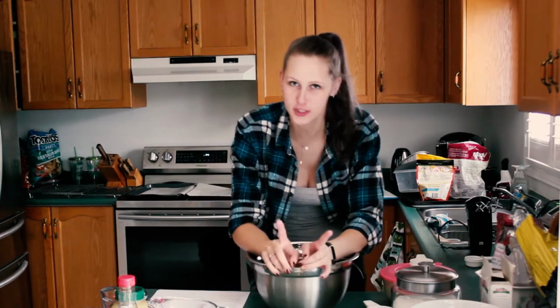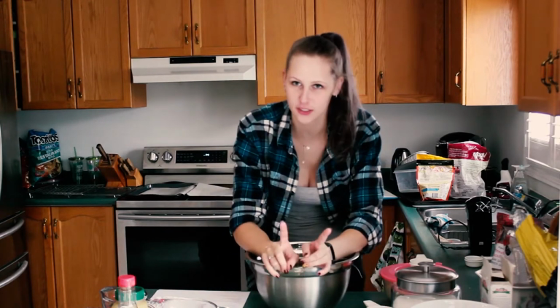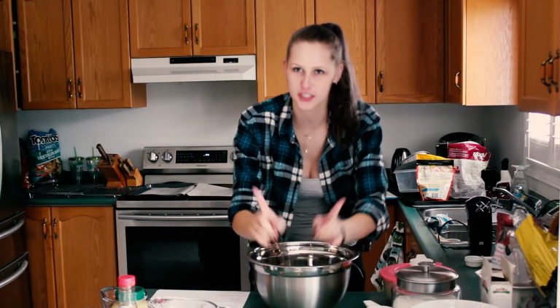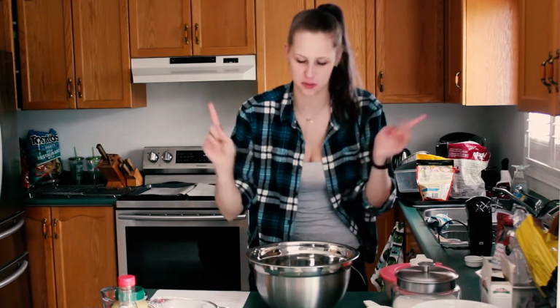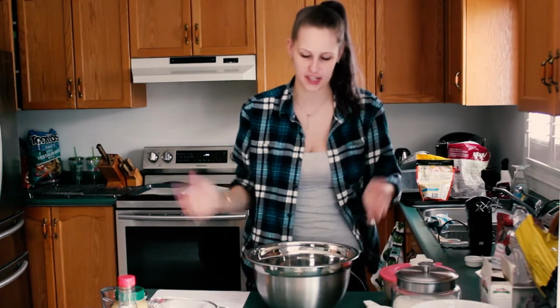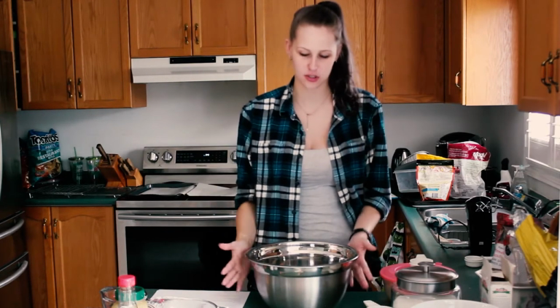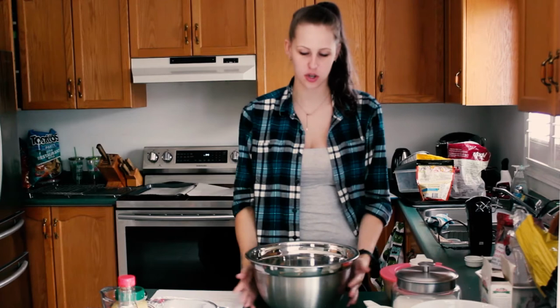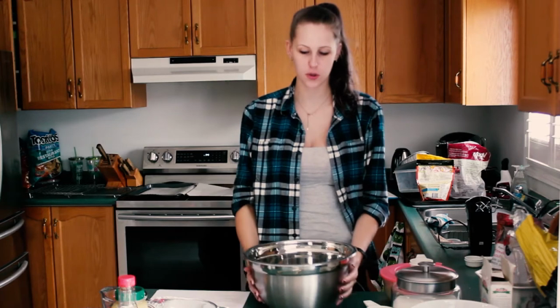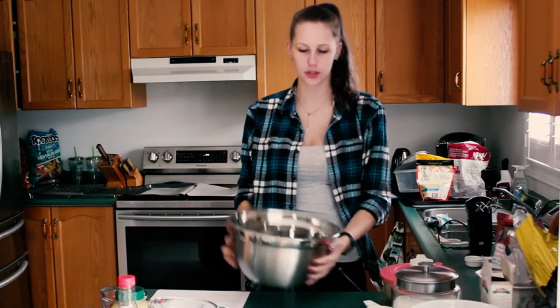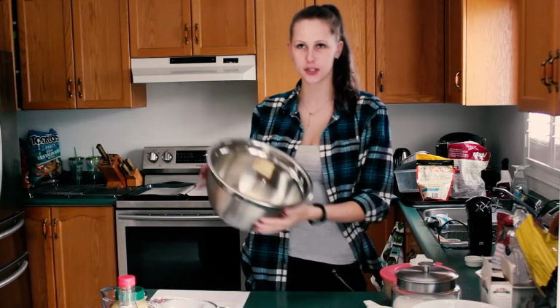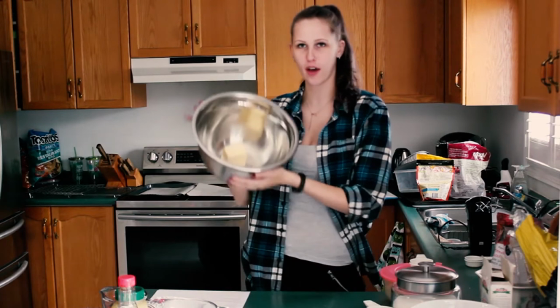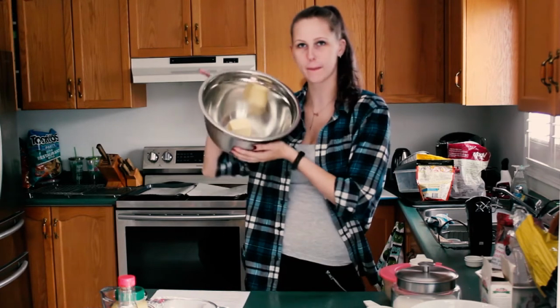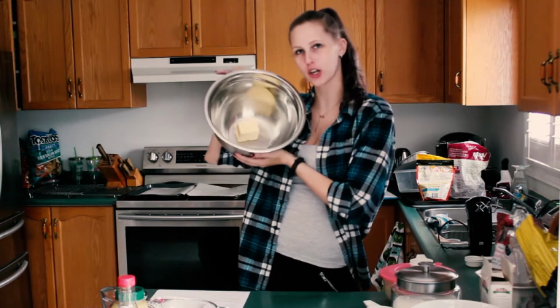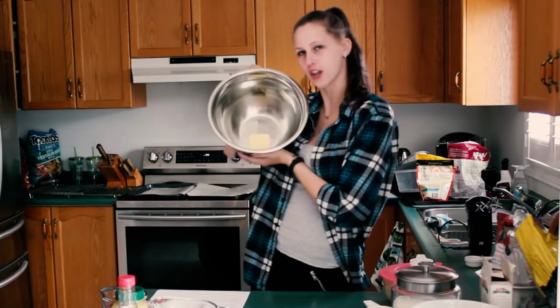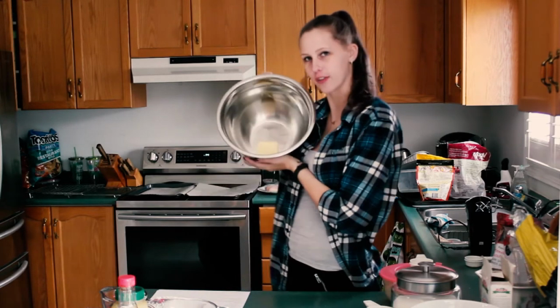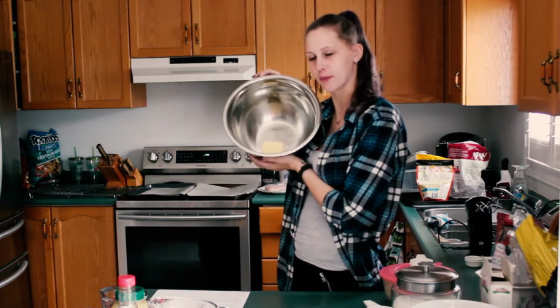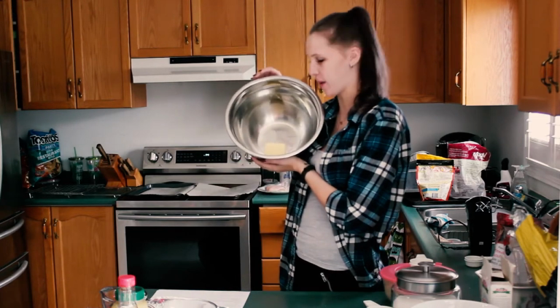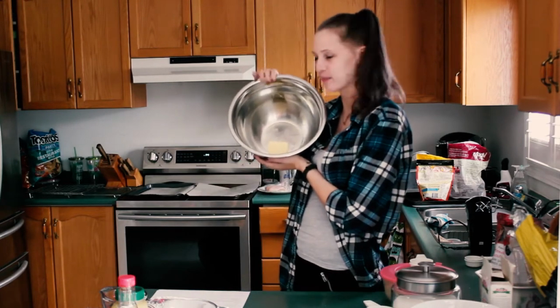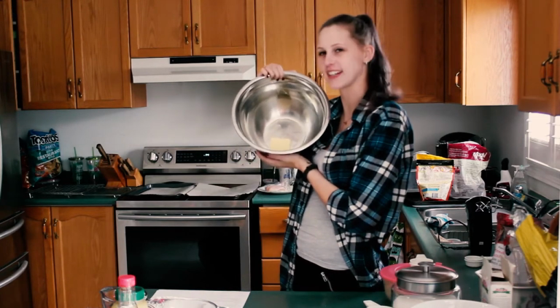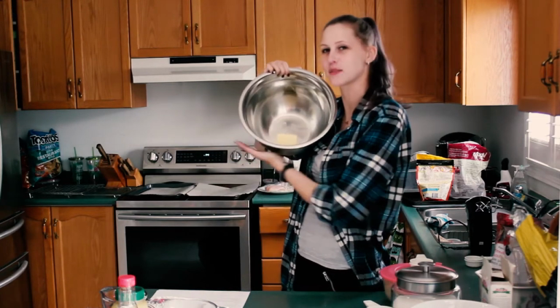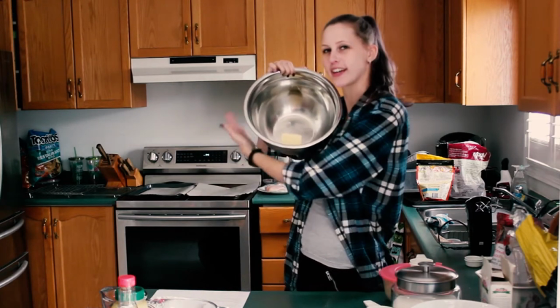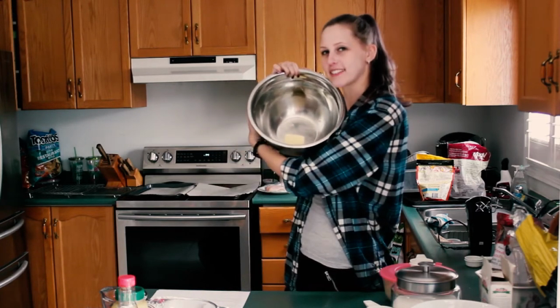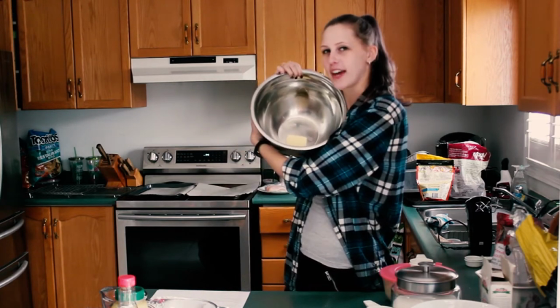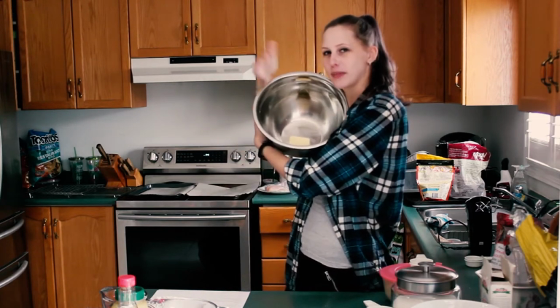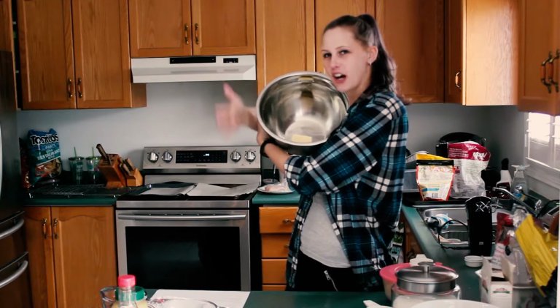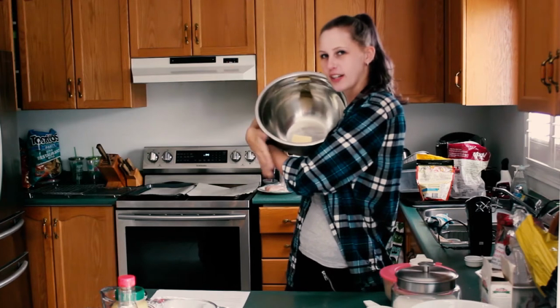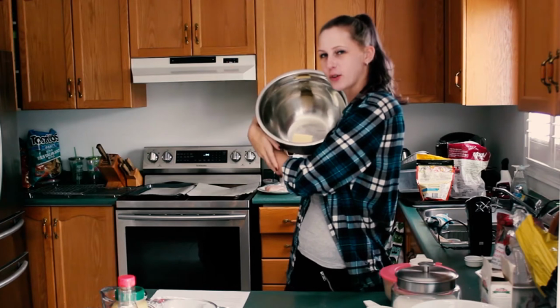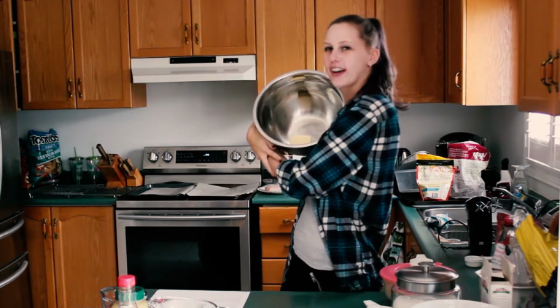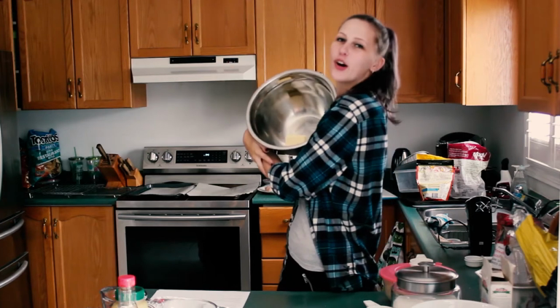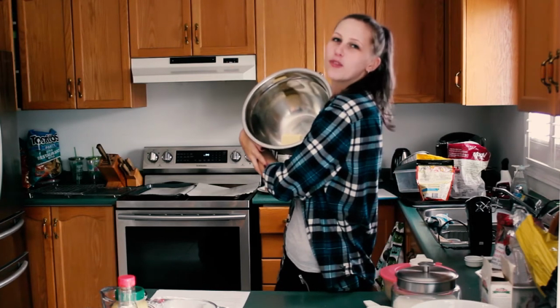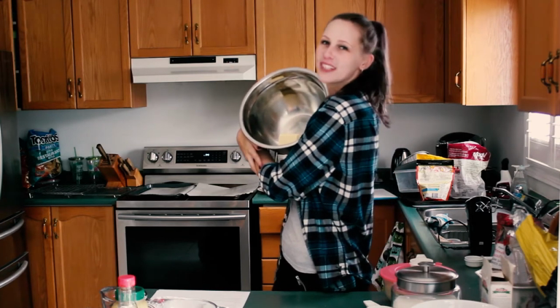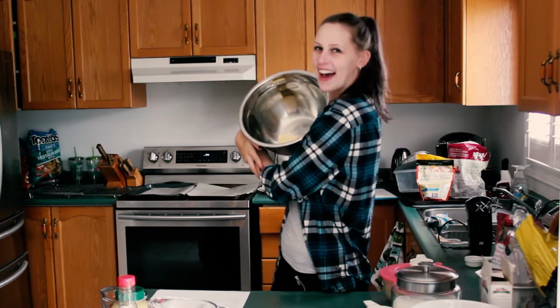First thing you need to do is get two-thirds of butter softened. My mom did it this morning so that it would be softened for when I got home from class.